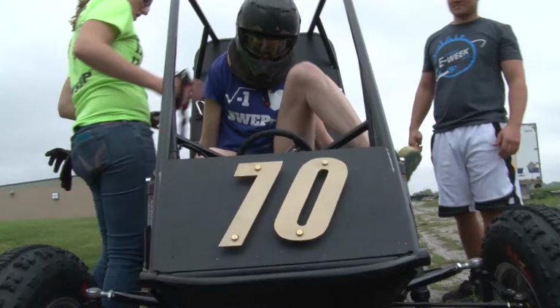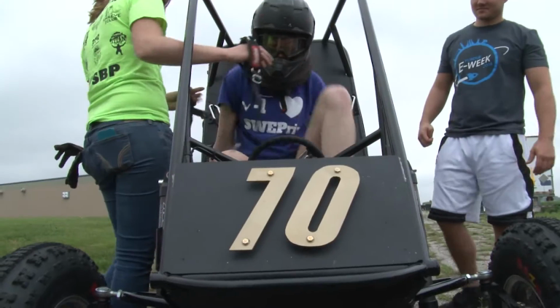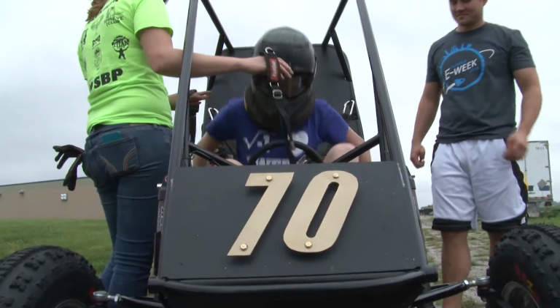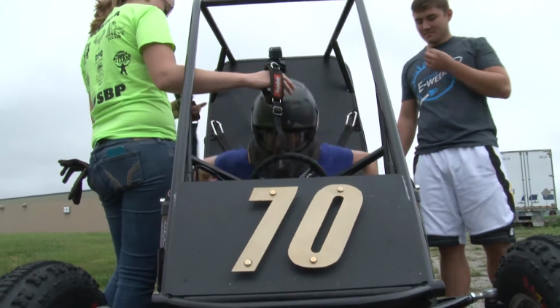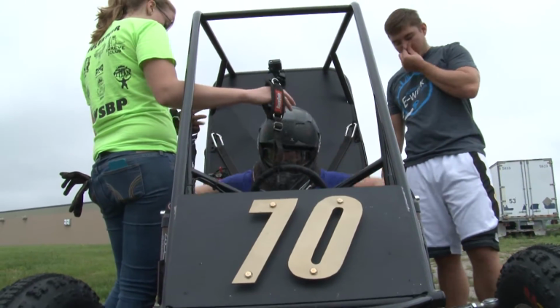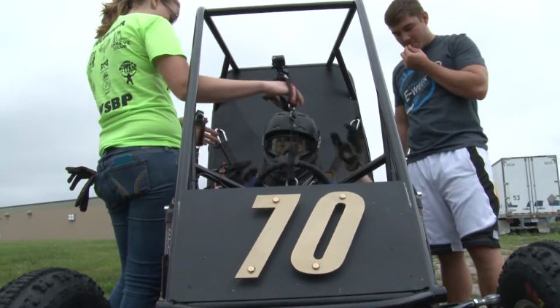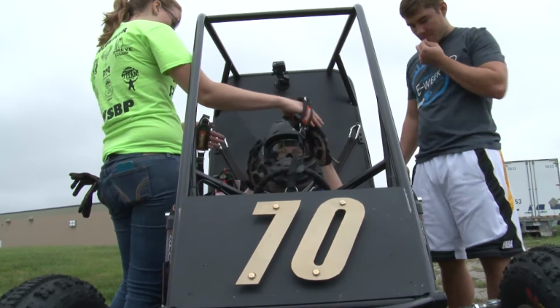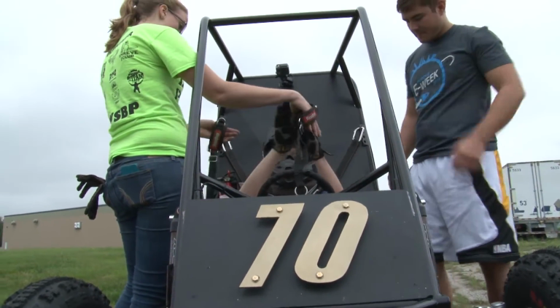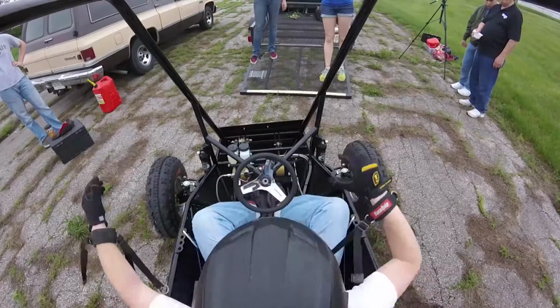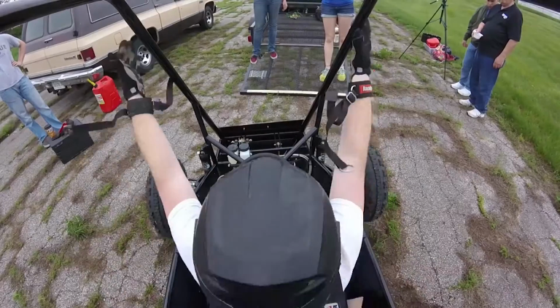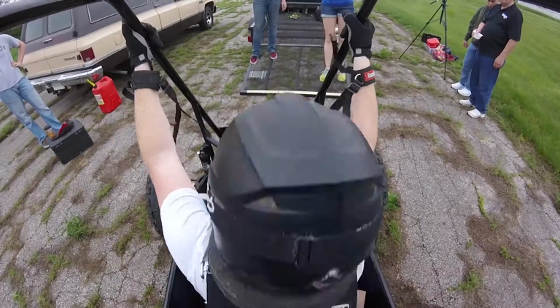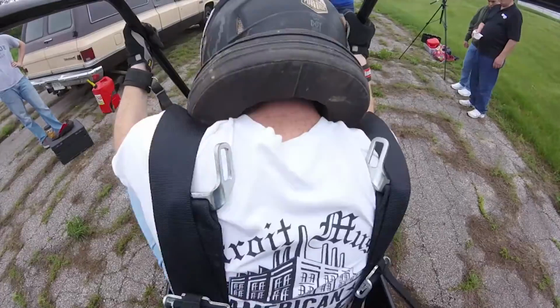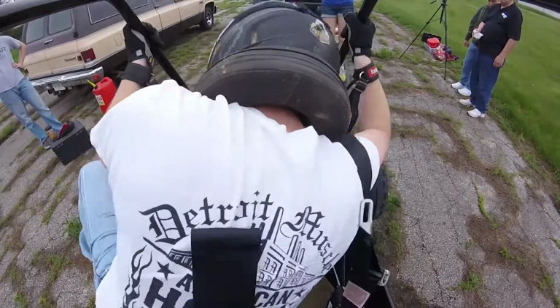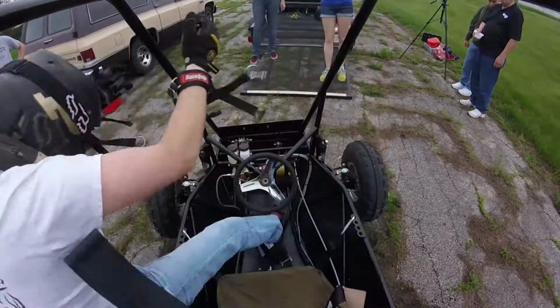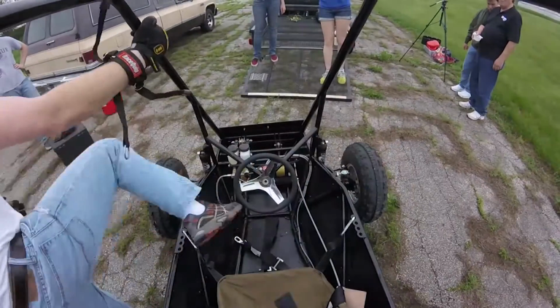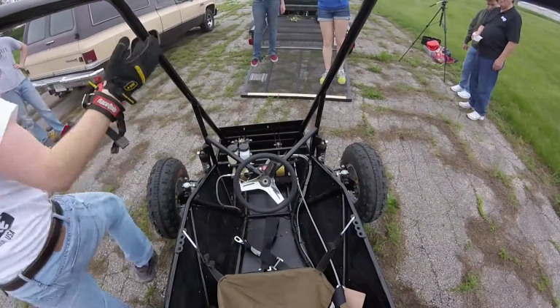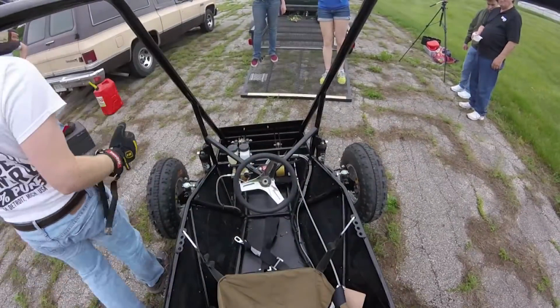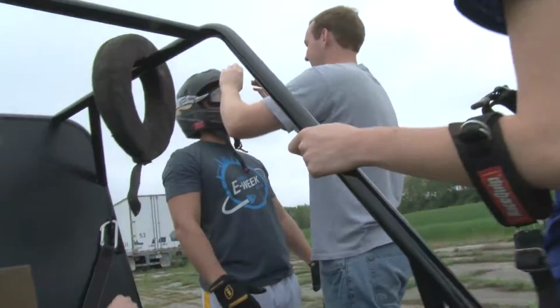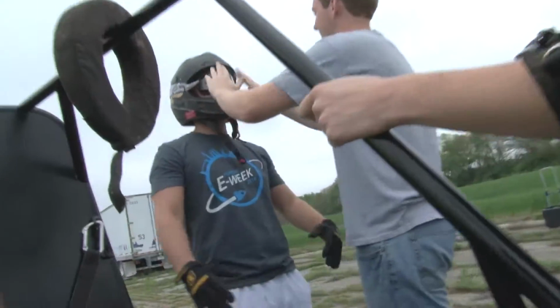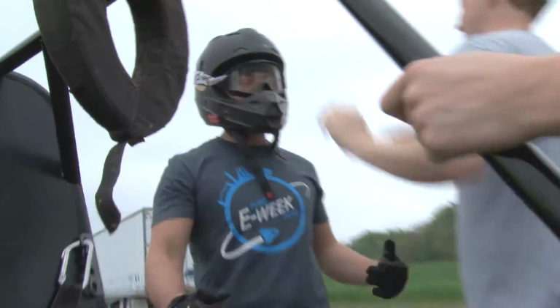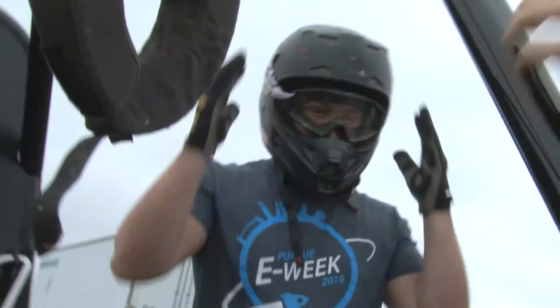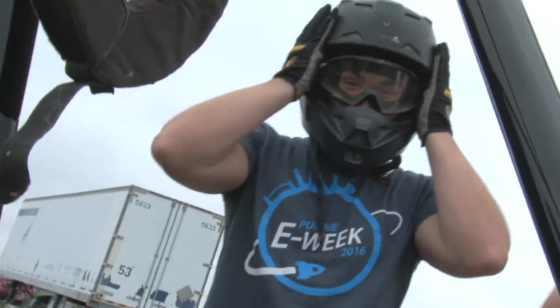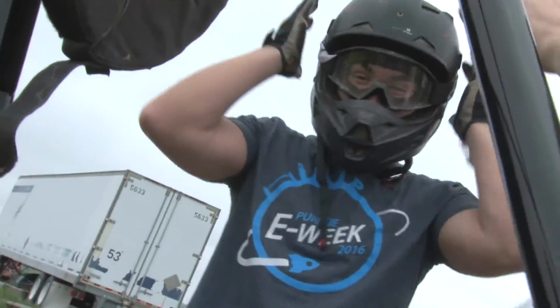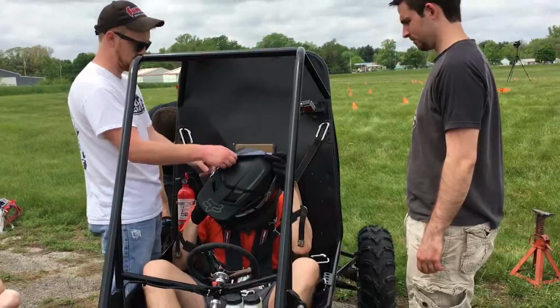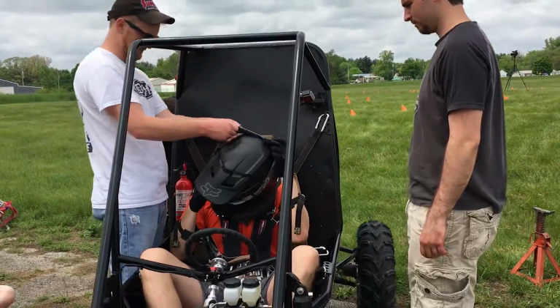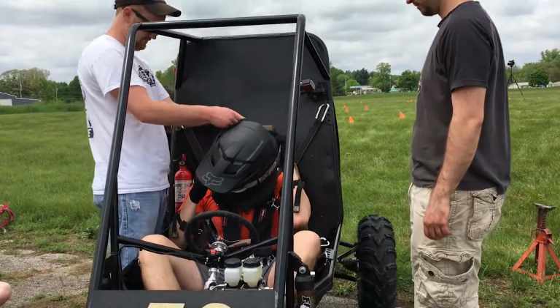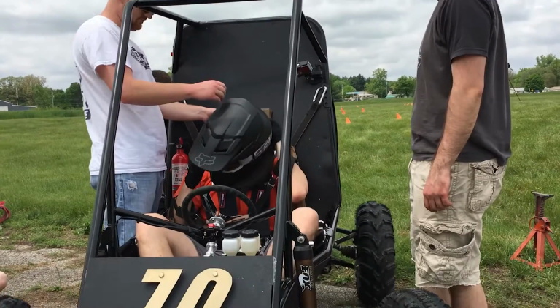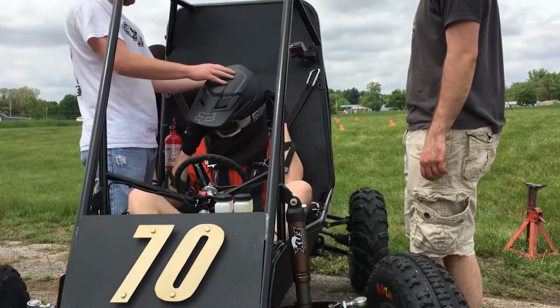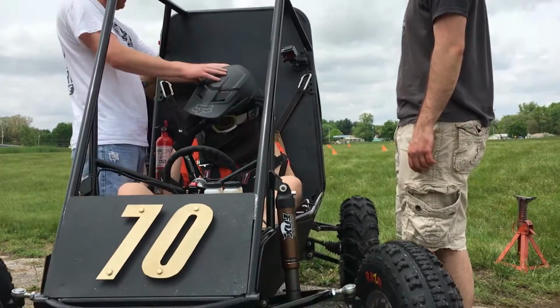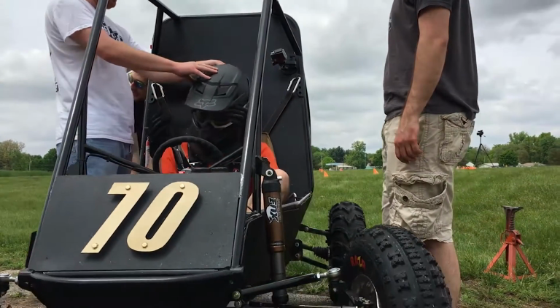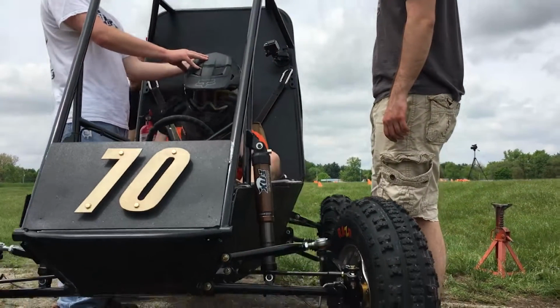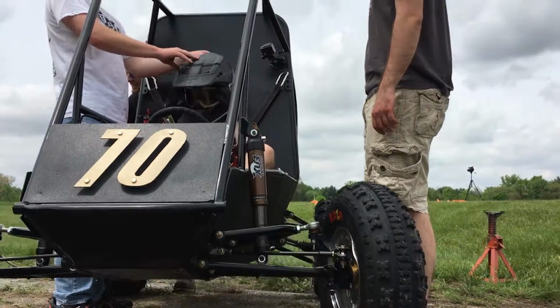We design and build our car so that it fits all 12 of our senior design members. We think that if someone spends an entire year working on this car, they deserve to drive it at competition and actually see the results of their hard work.